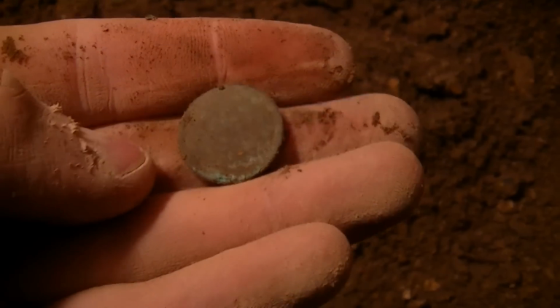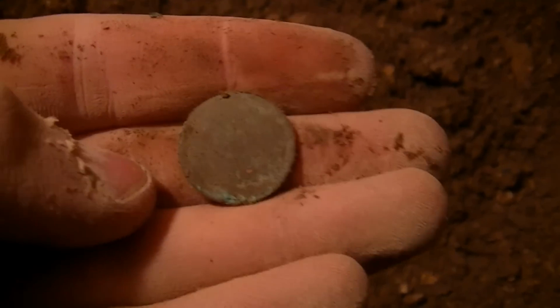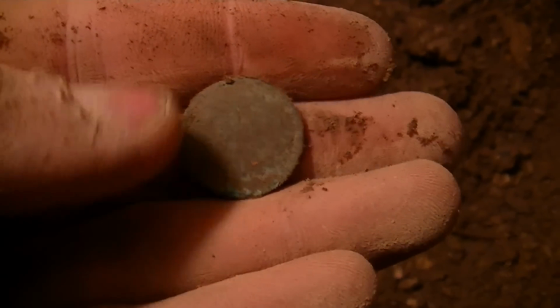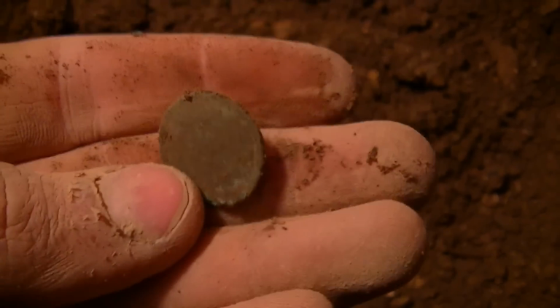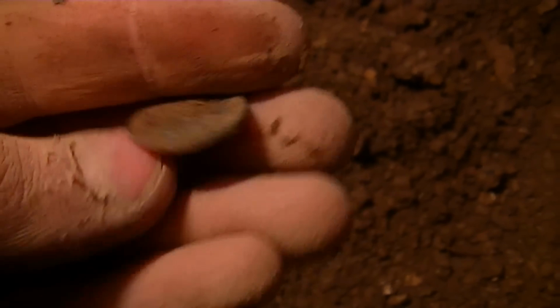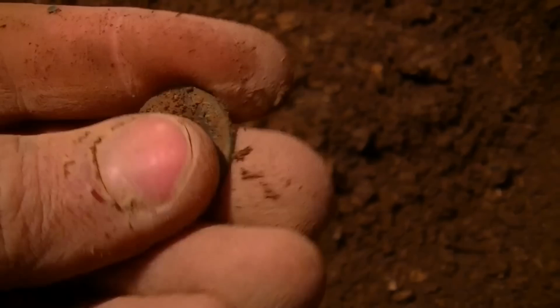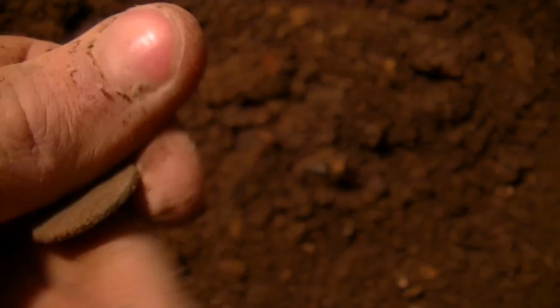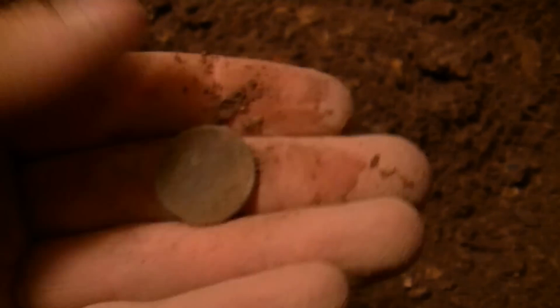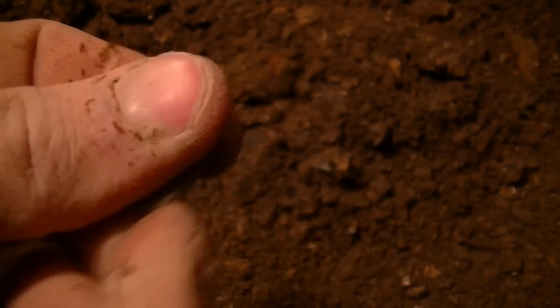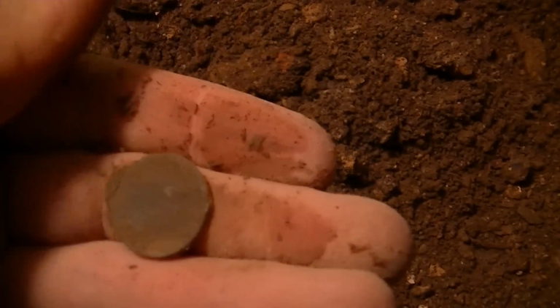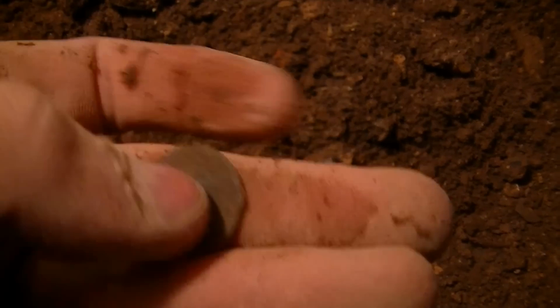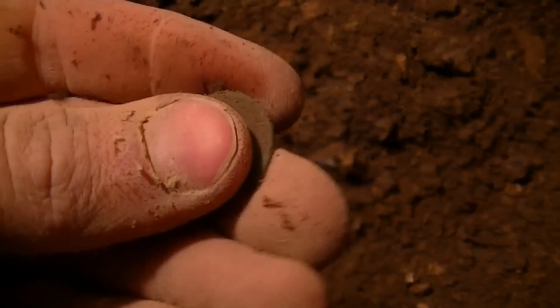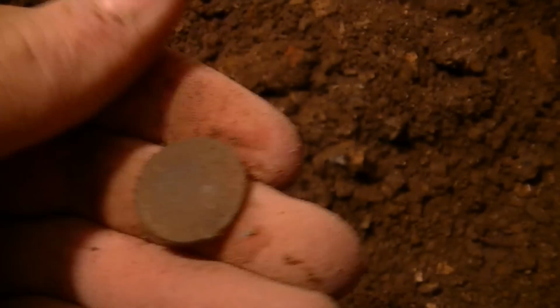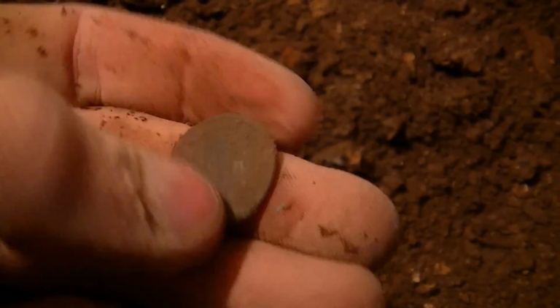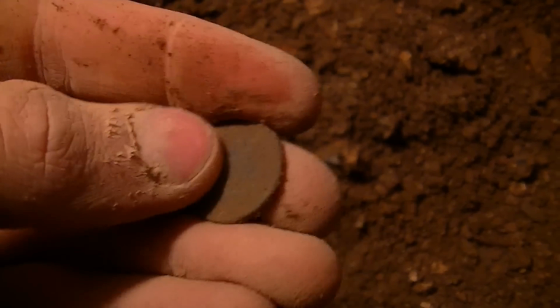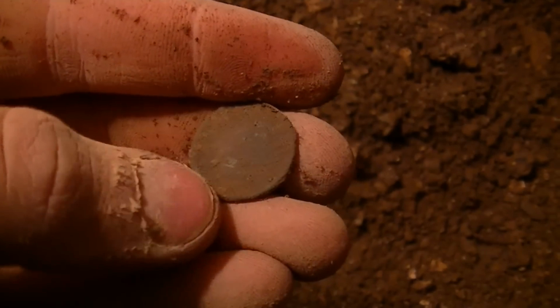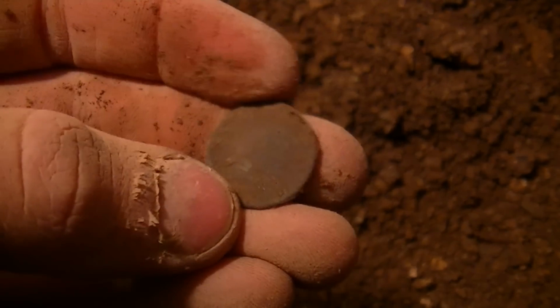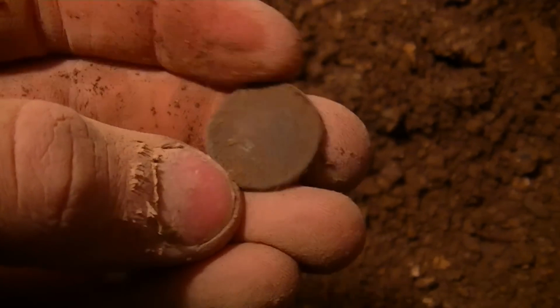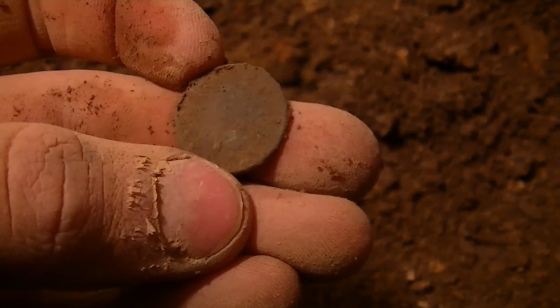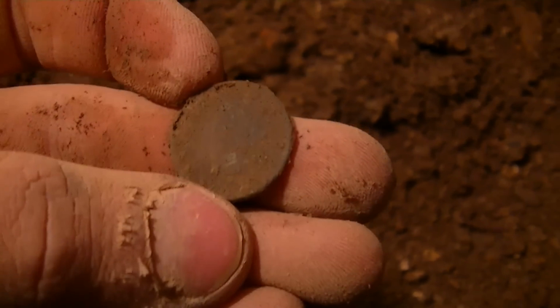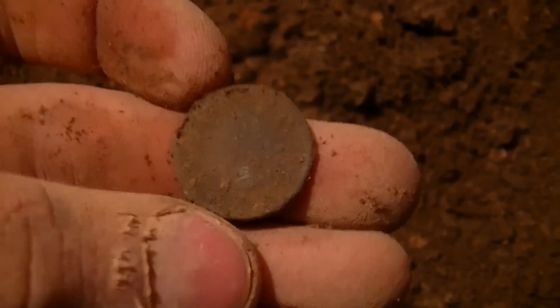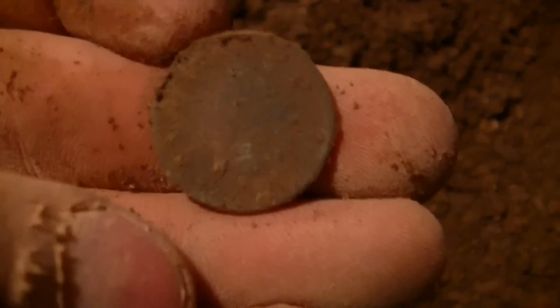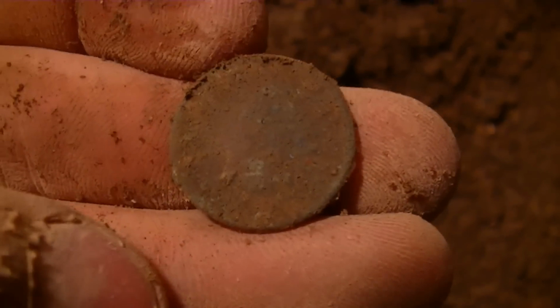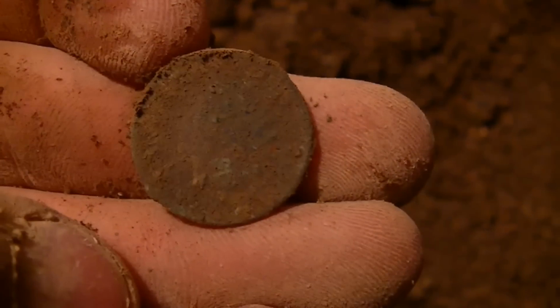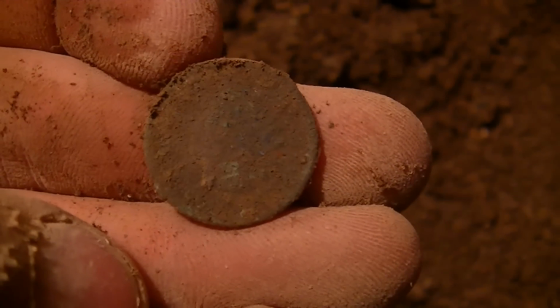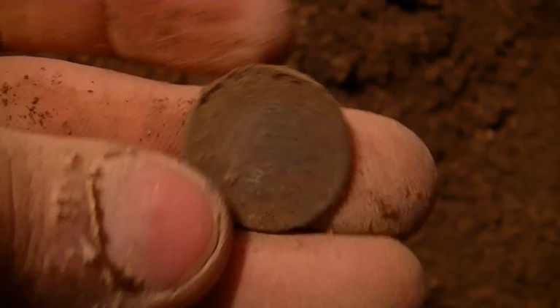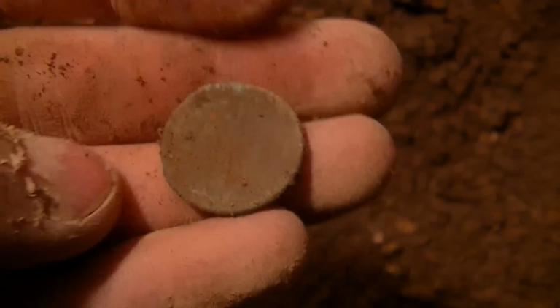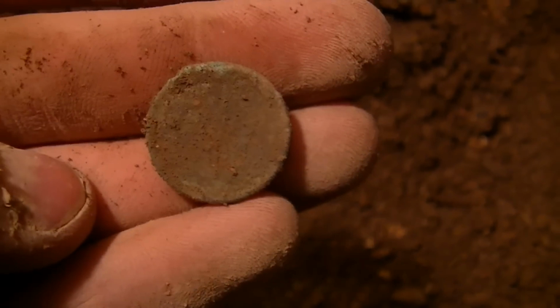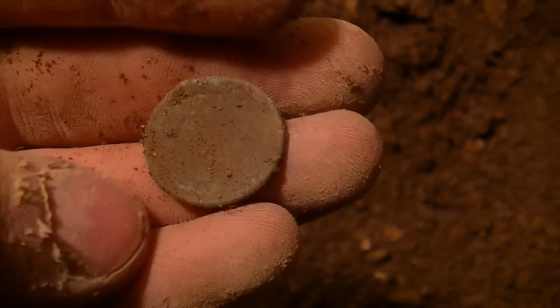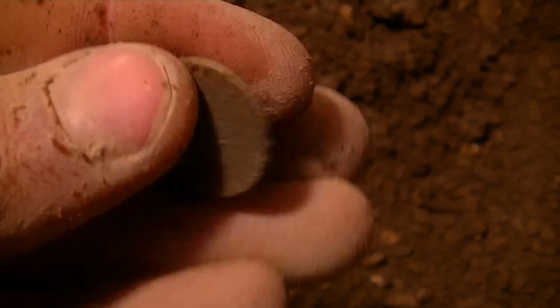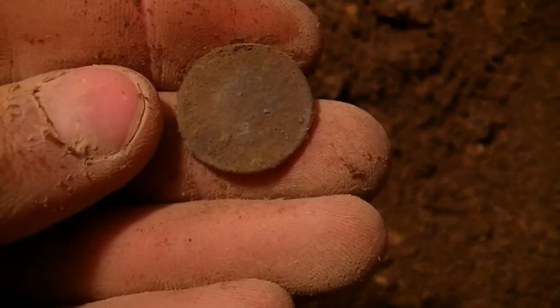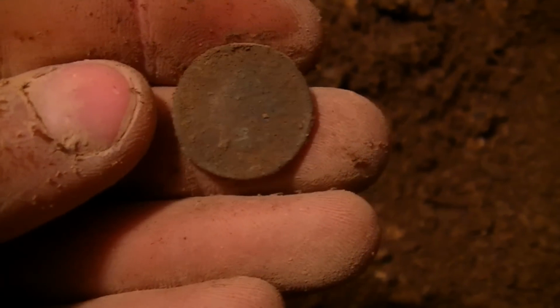It looks like an Indian head. It's a bit toasty but it's got to be - yeah, an Indian head penny. You can see it on there. Nice Indian head penny.